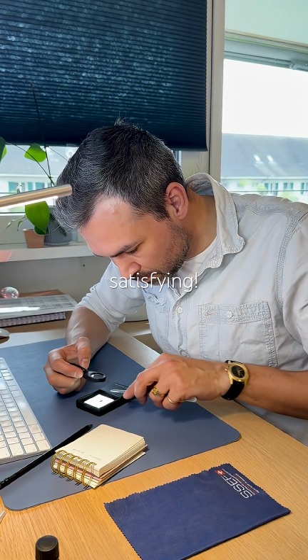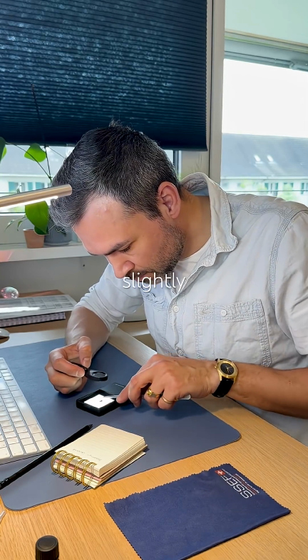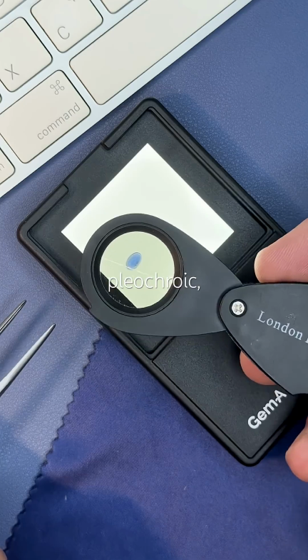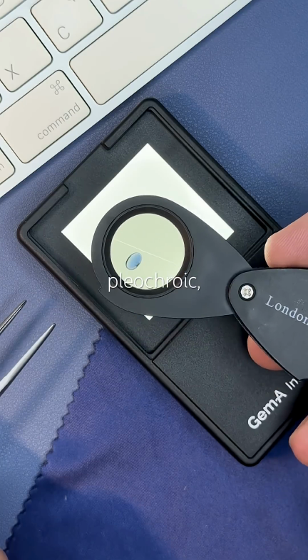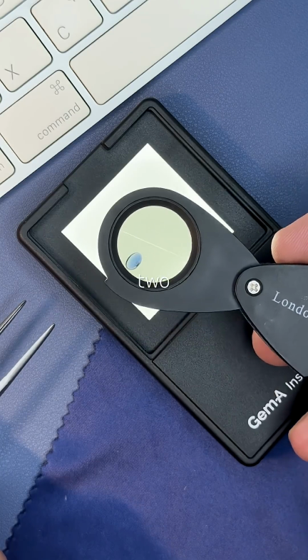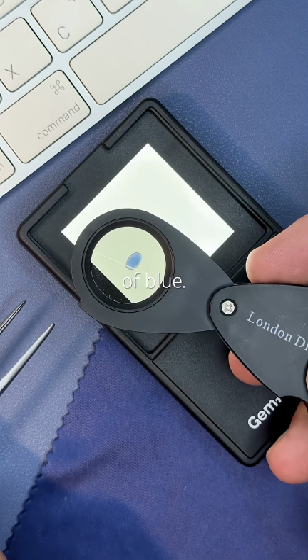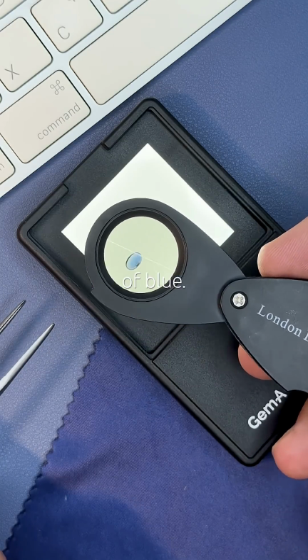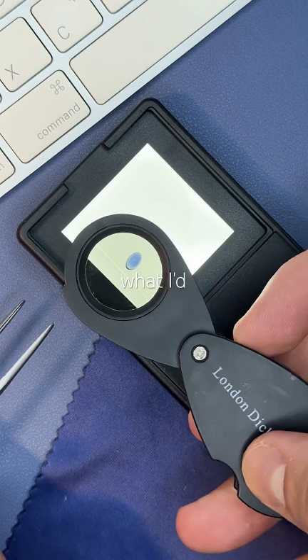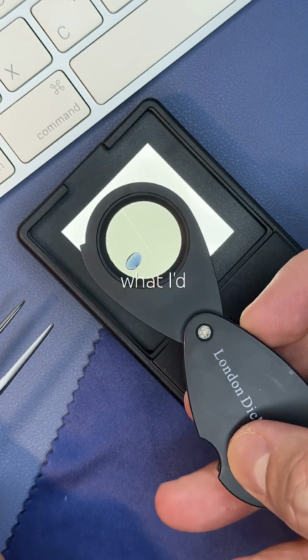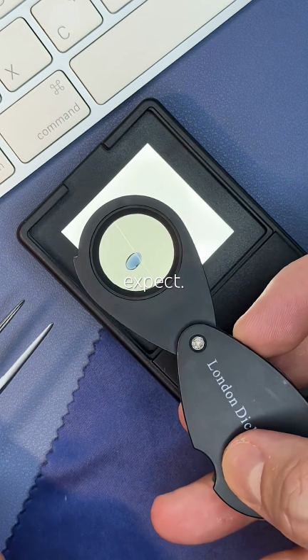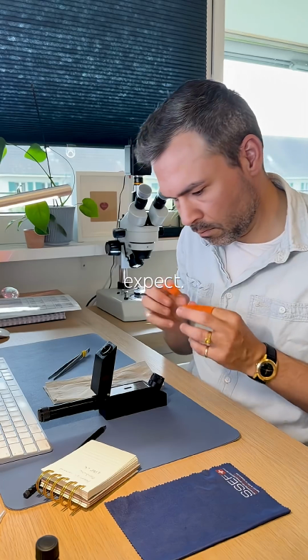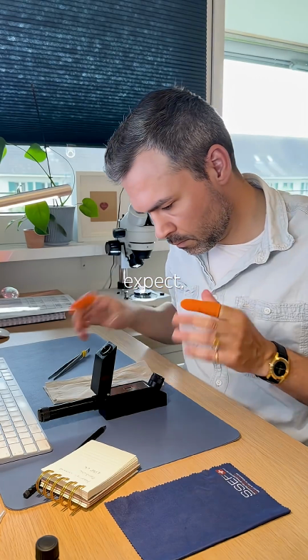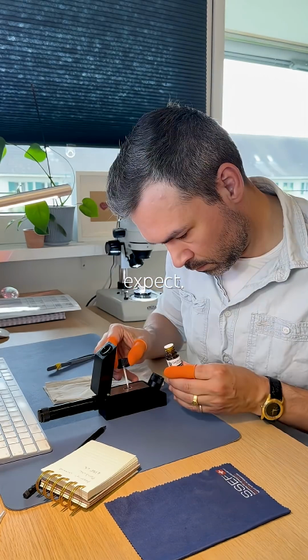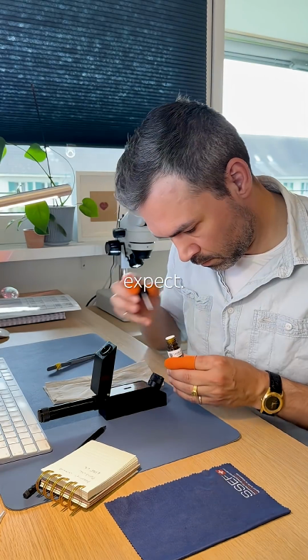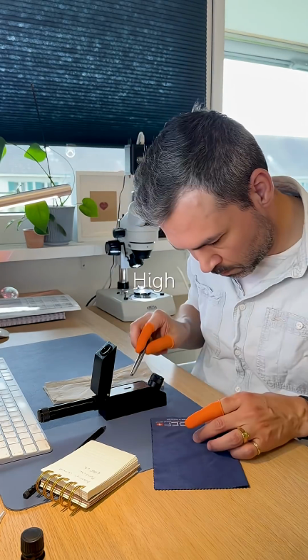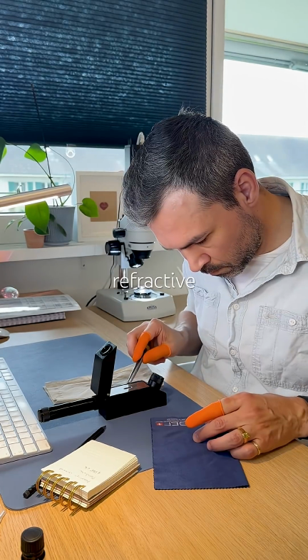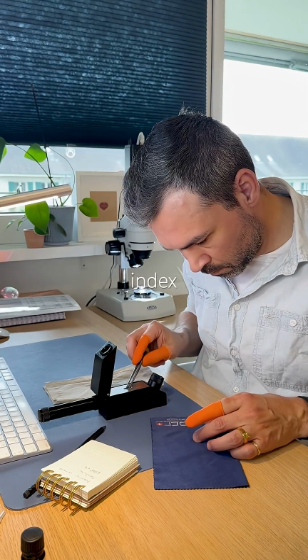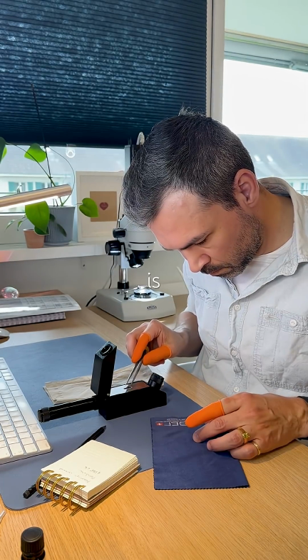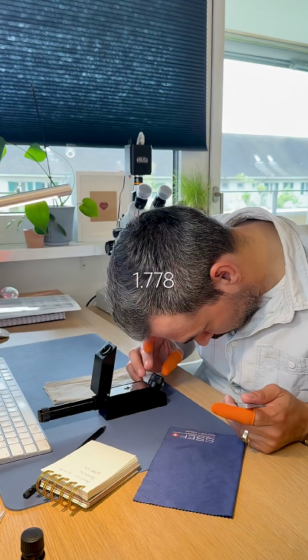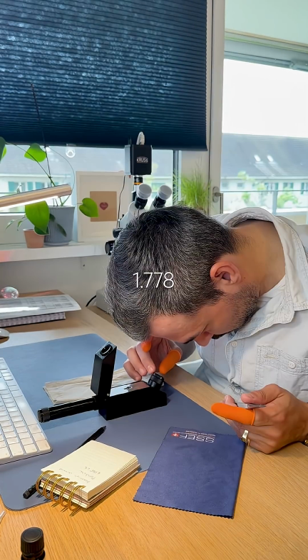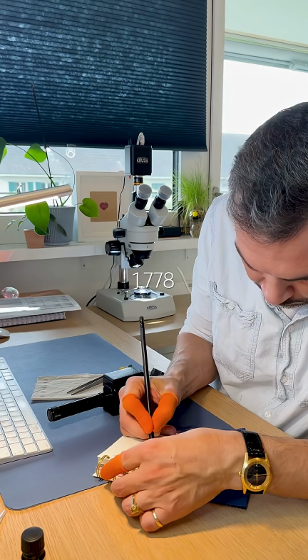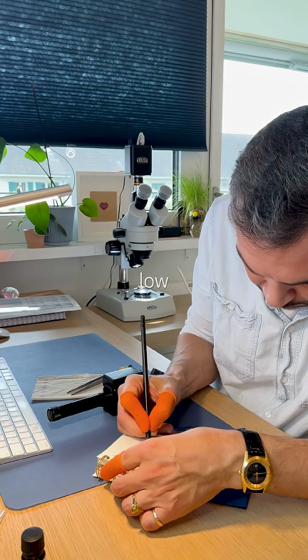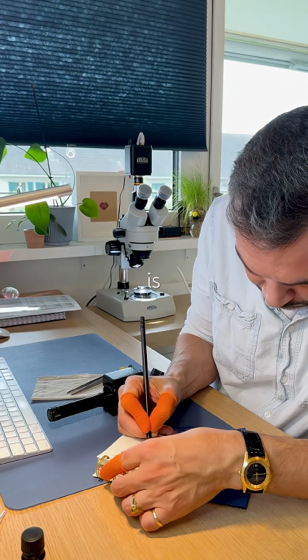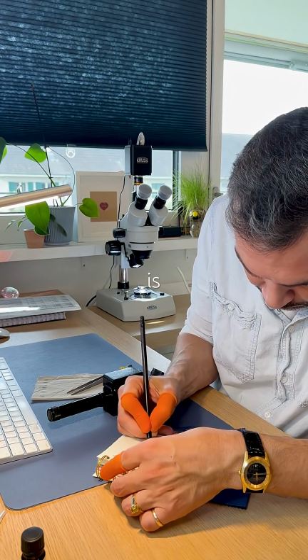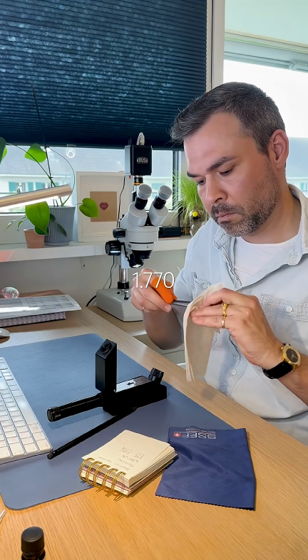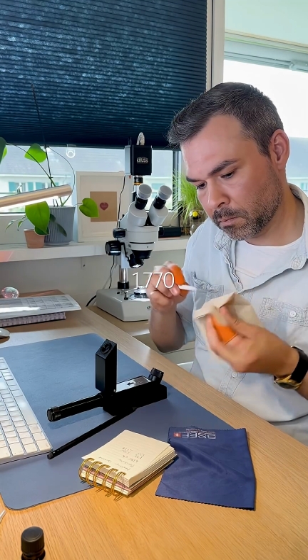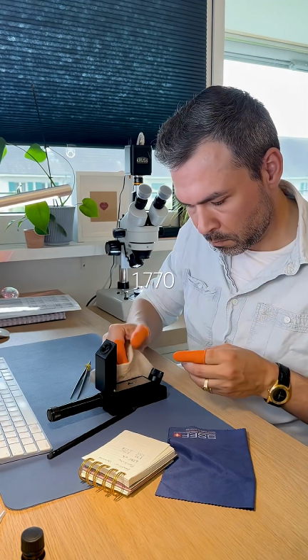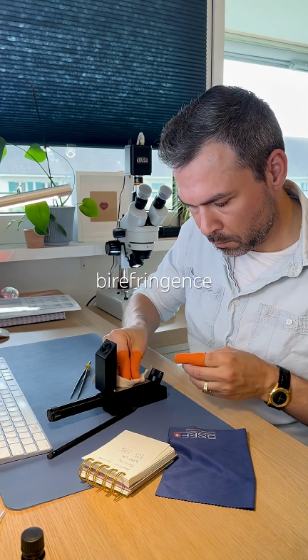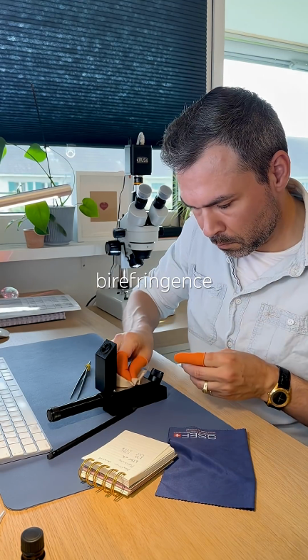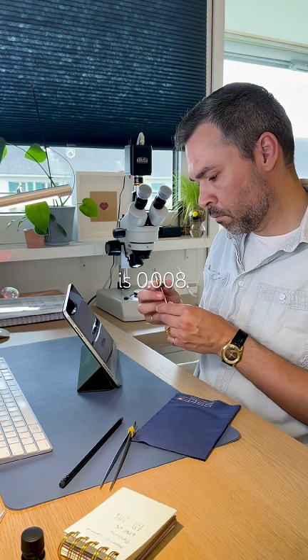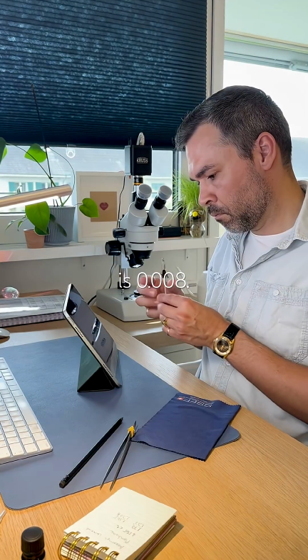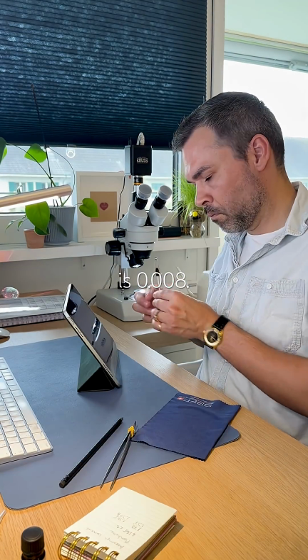It's slightly pleochroic — two shades of blue, exactly what I'd expect. The high refractive index is 1.778, the low is 1.770, and the birefringence is 0.008.